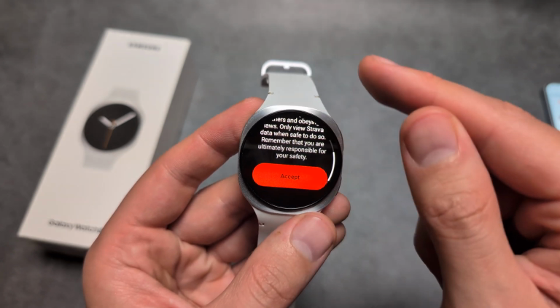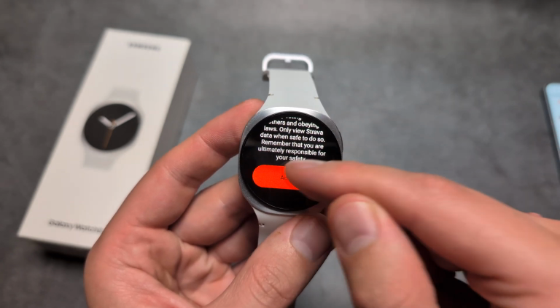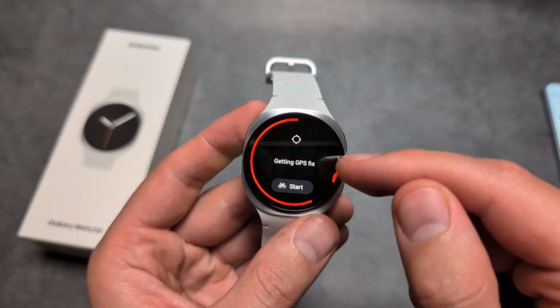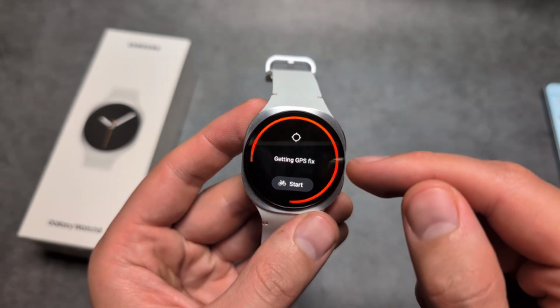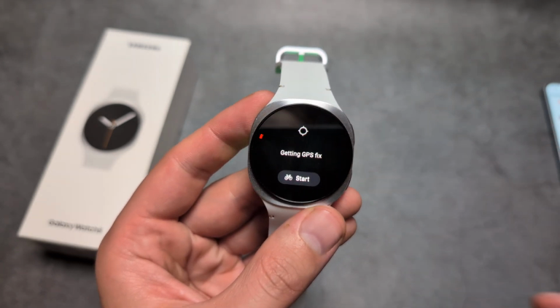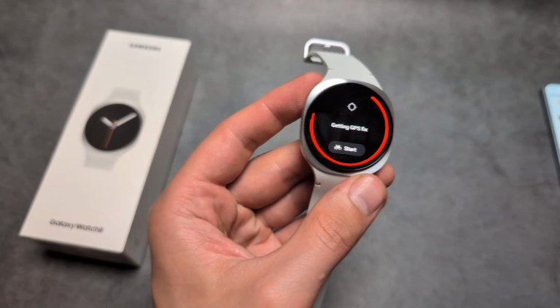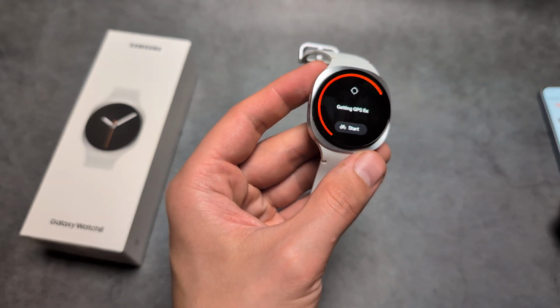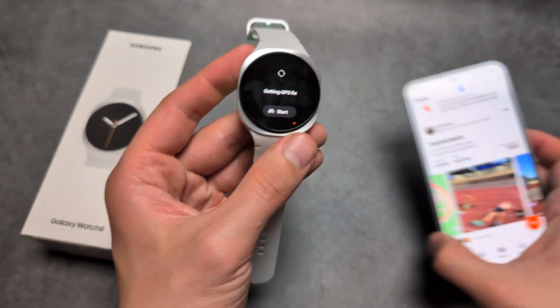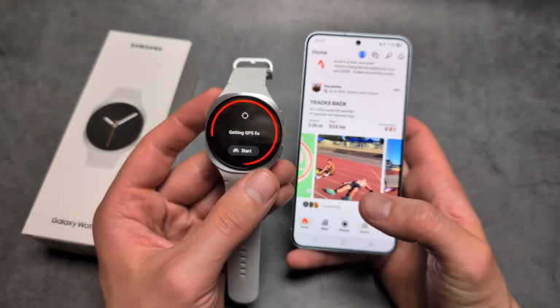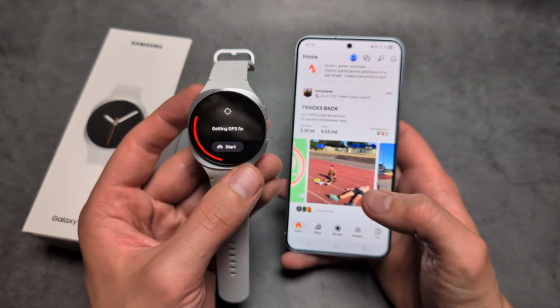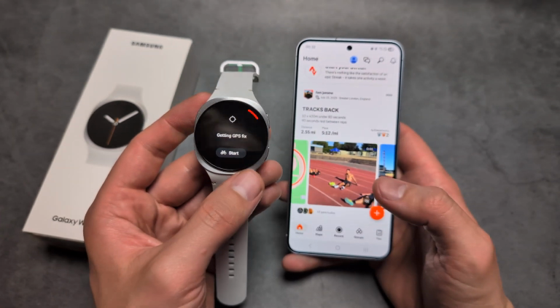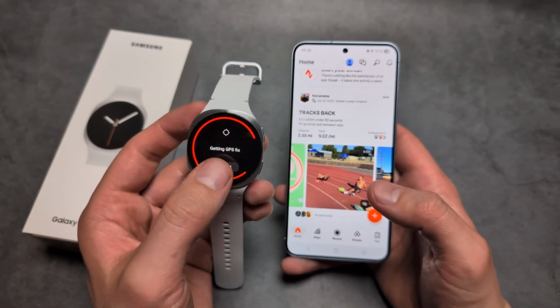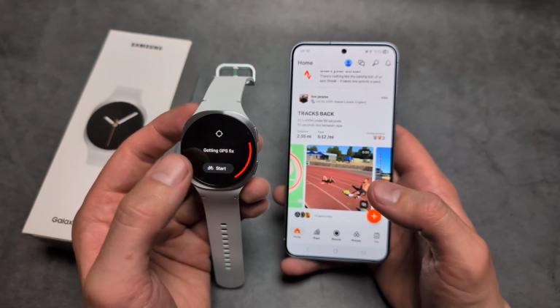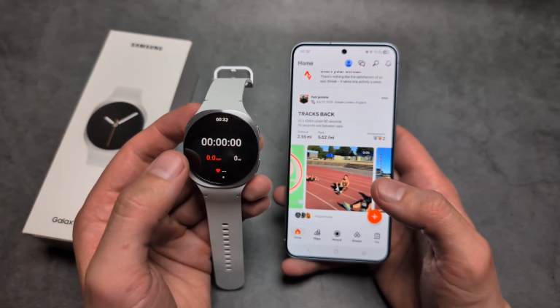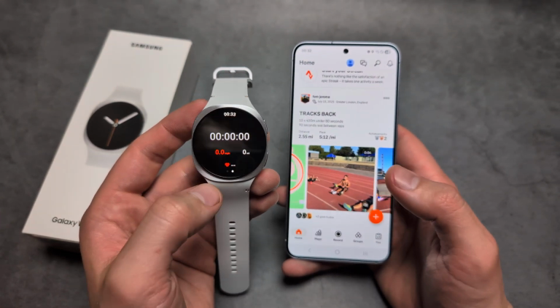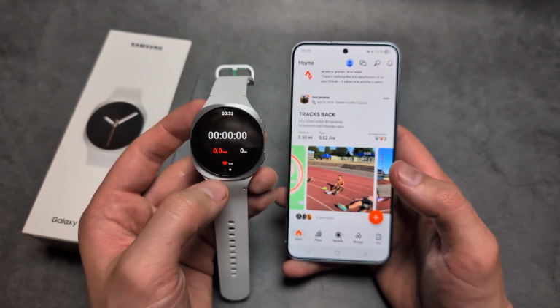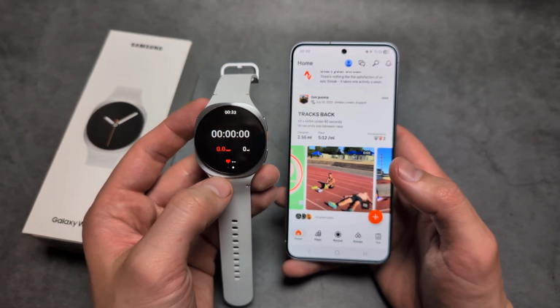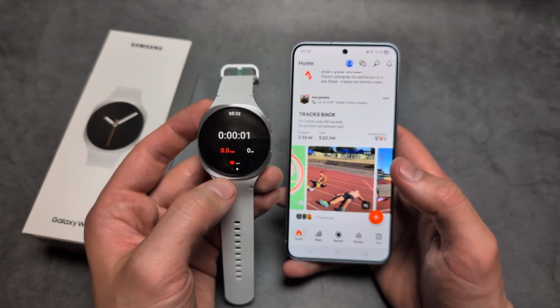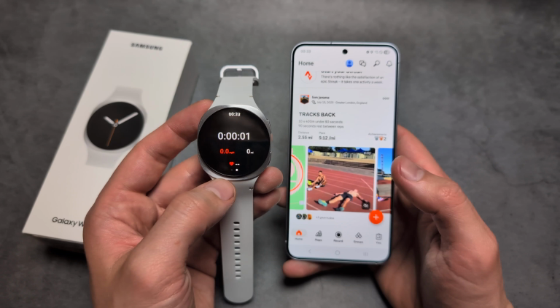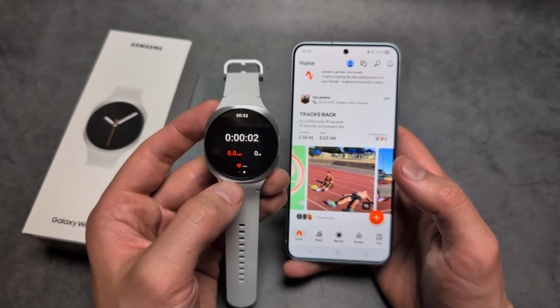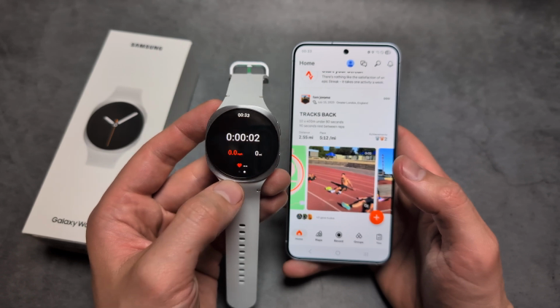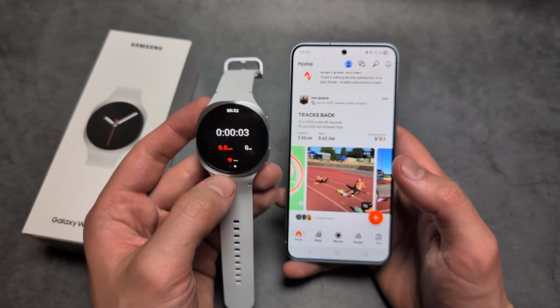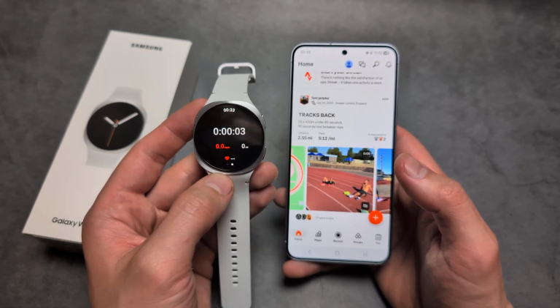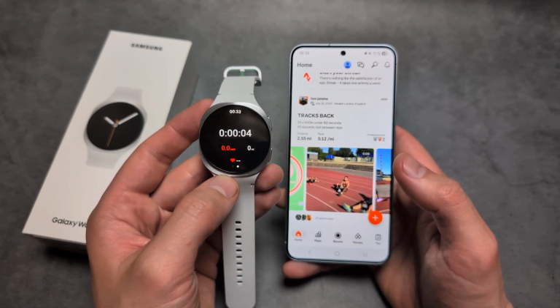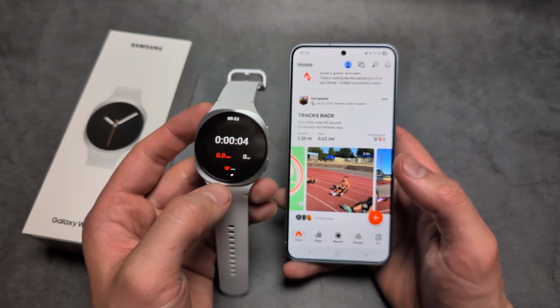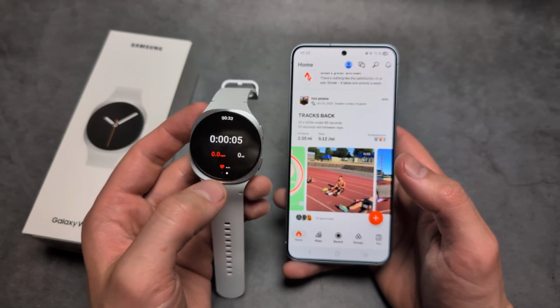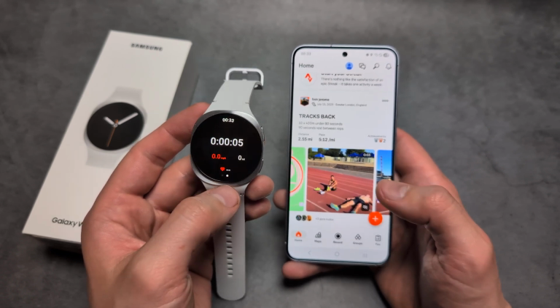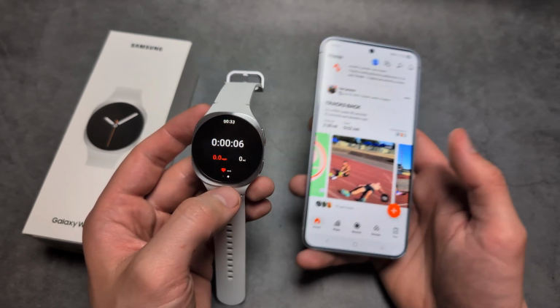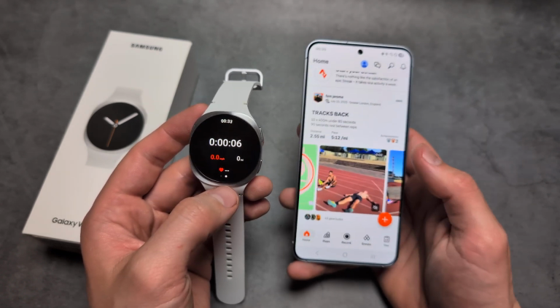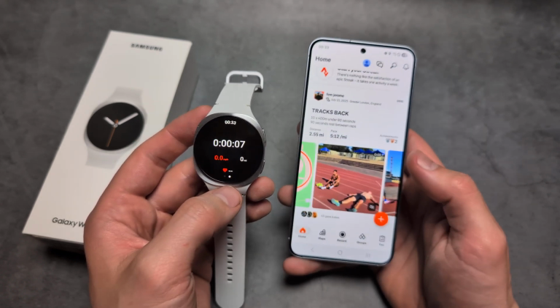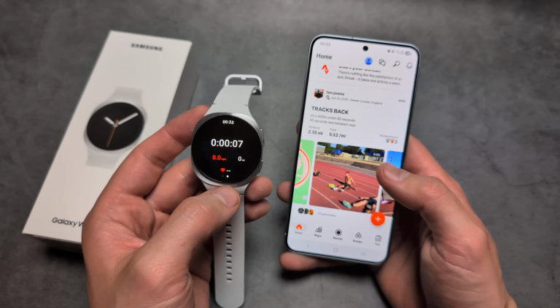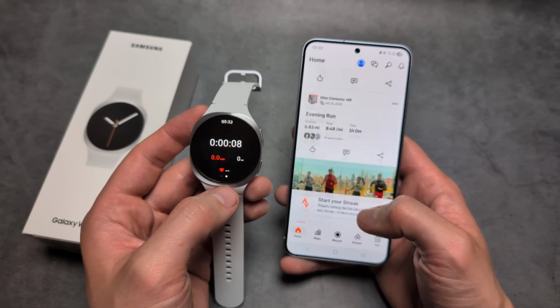There's actually quite a lot of things here. Once it fixes on the GPS, we'll be able to basically start, and you can see it's actually recording already. Once we essentially finish, it will get sent over to your phone.